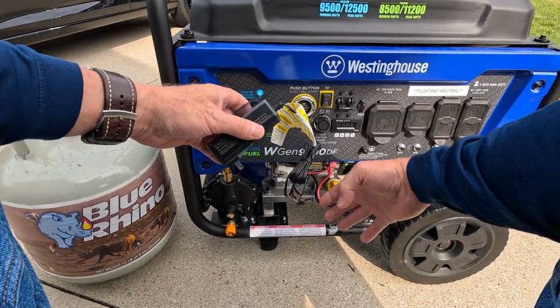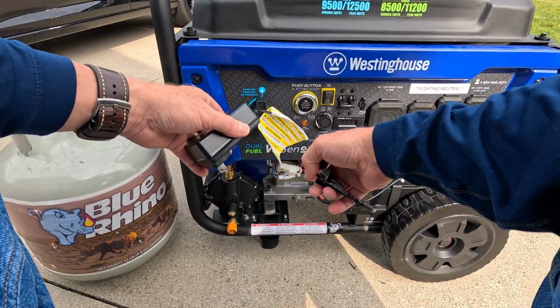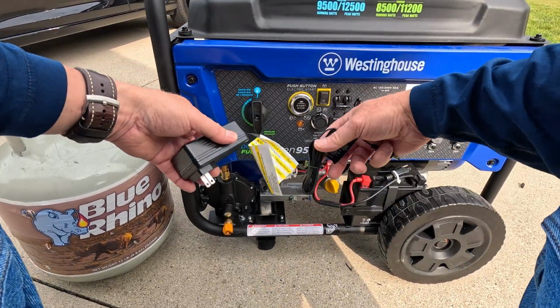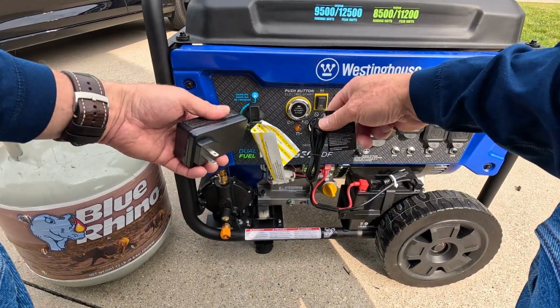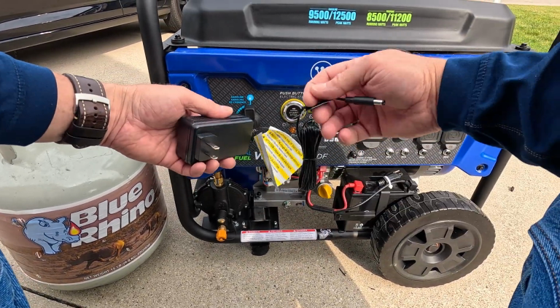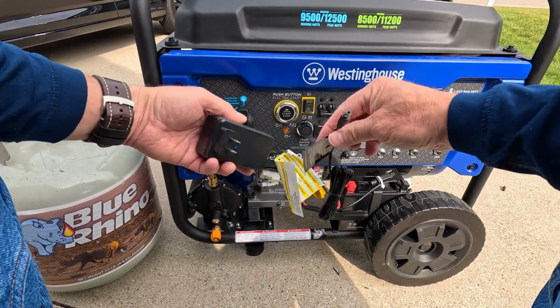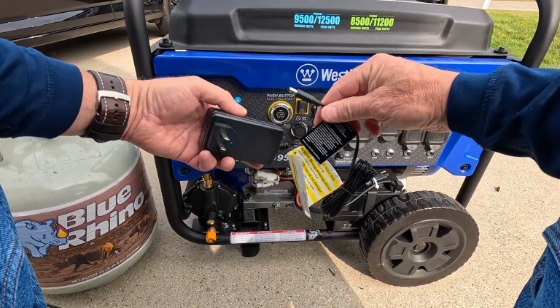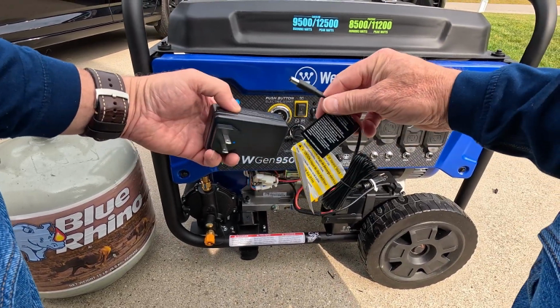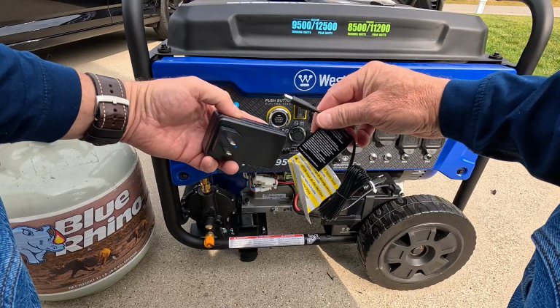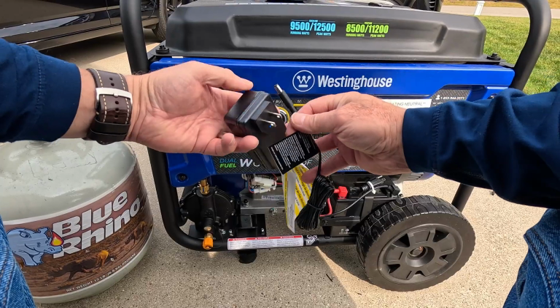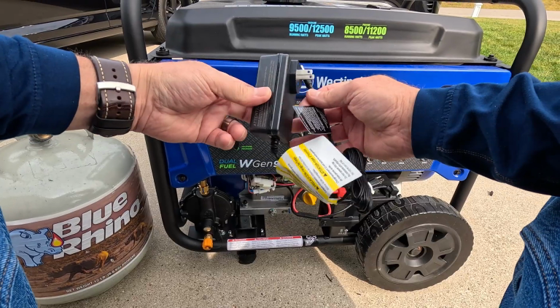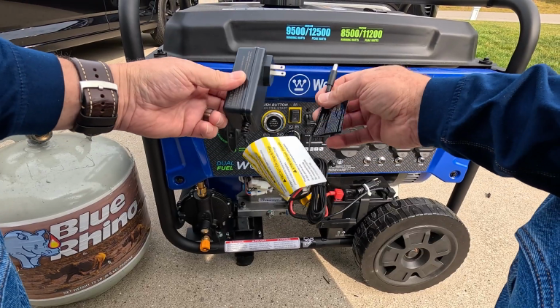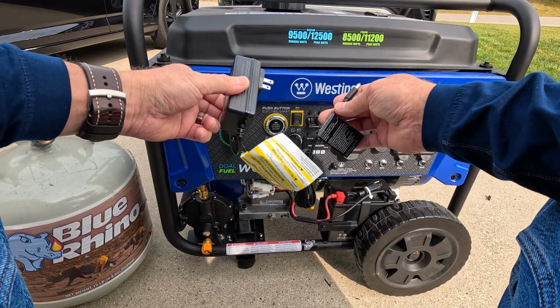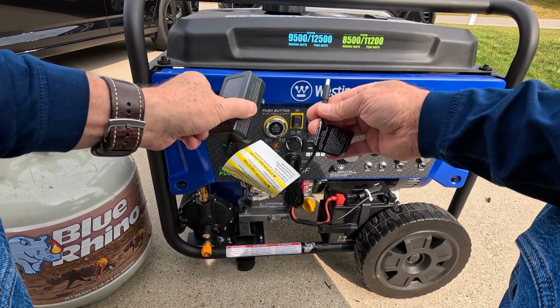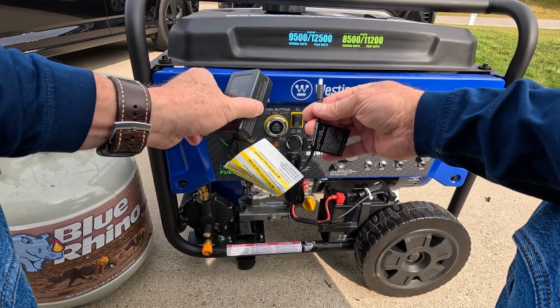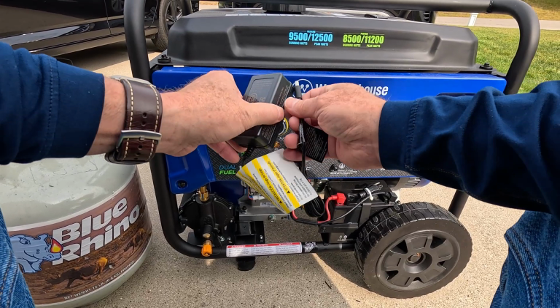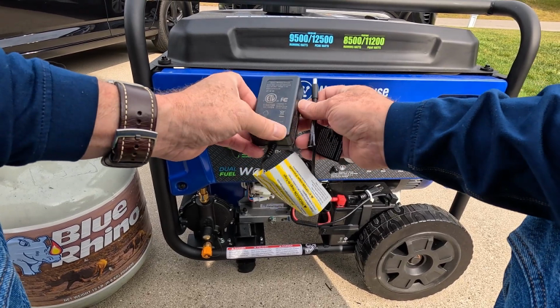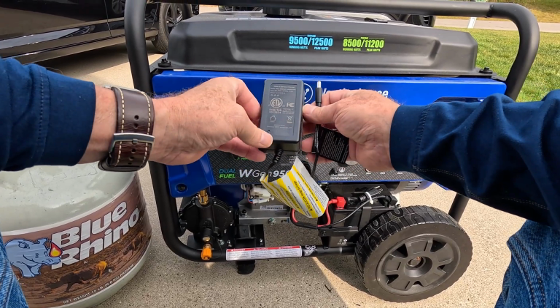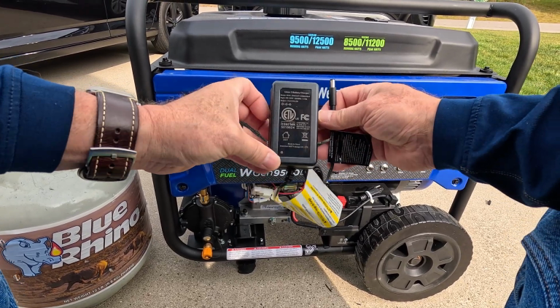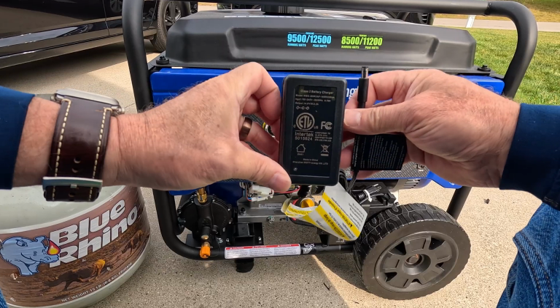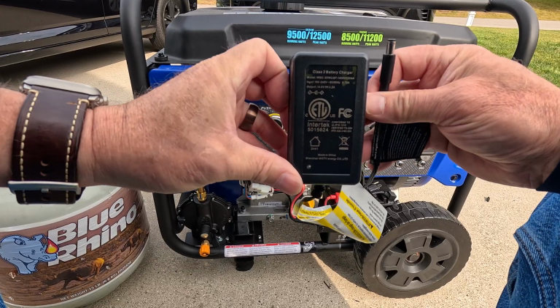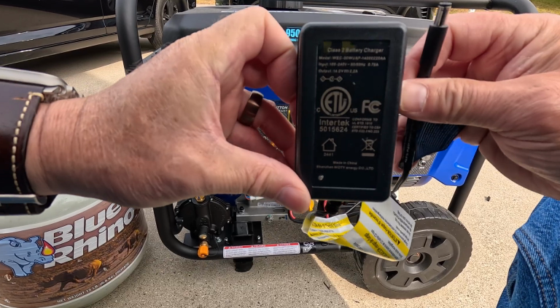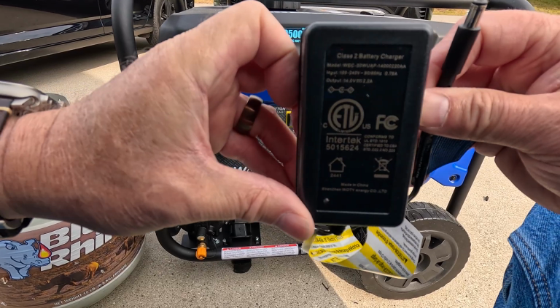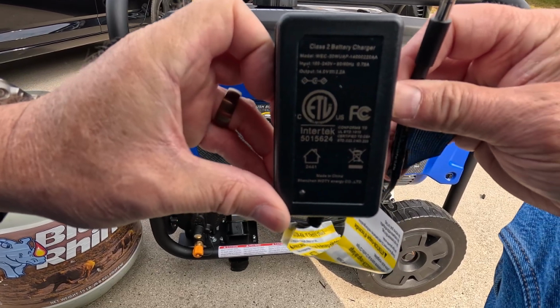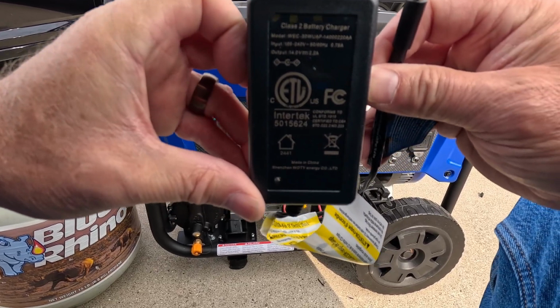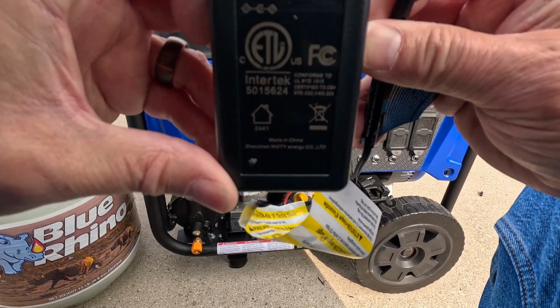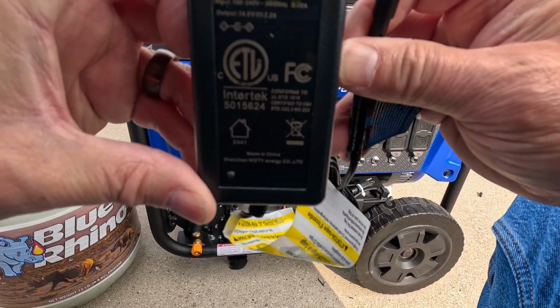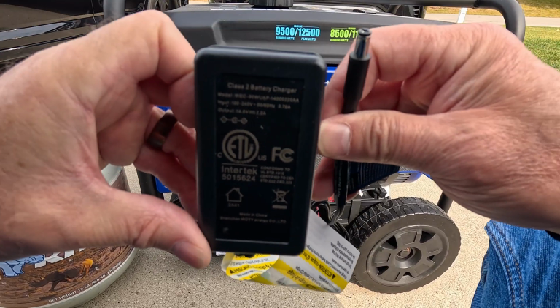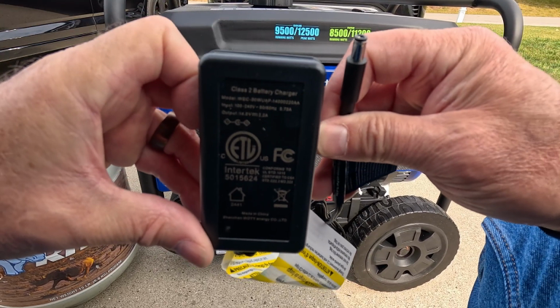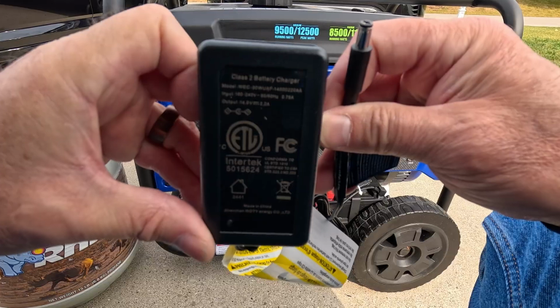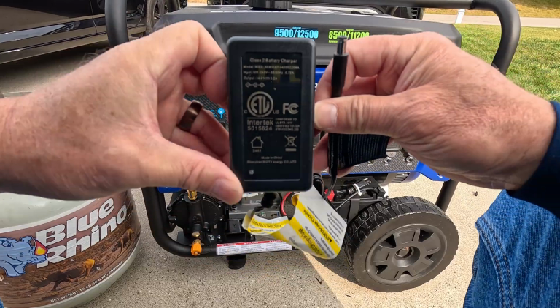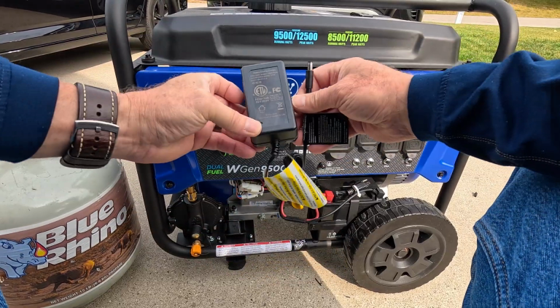This is the battery charger that comes with it. I haven't used it yet, but there are some specs on it. It comes with the generator — you can just leave it plugged in; it's kind of a trickle charger.